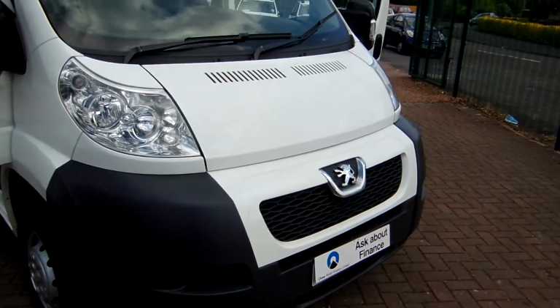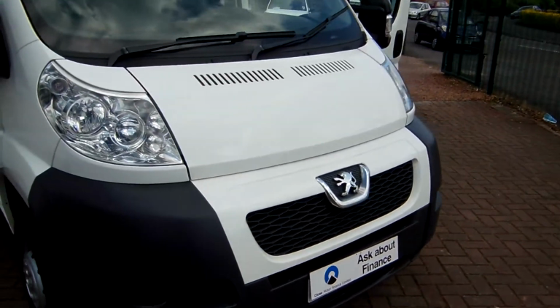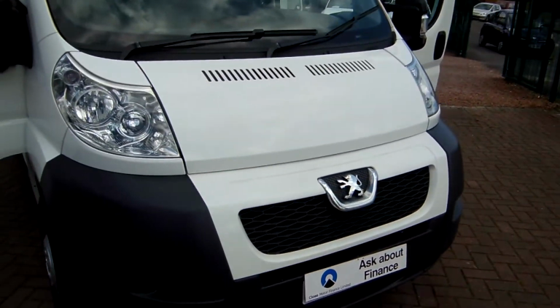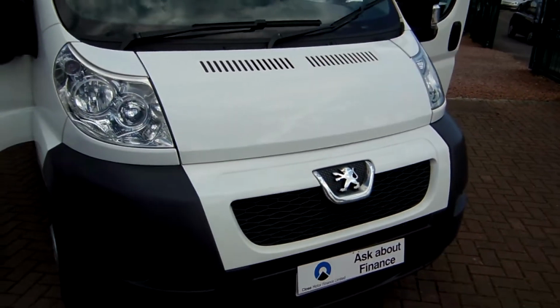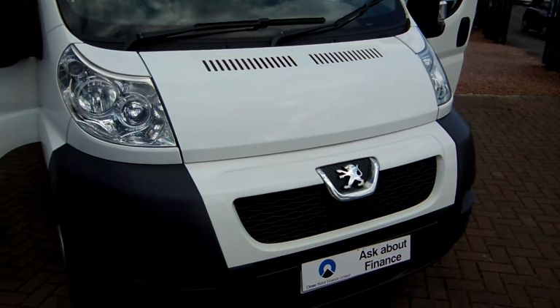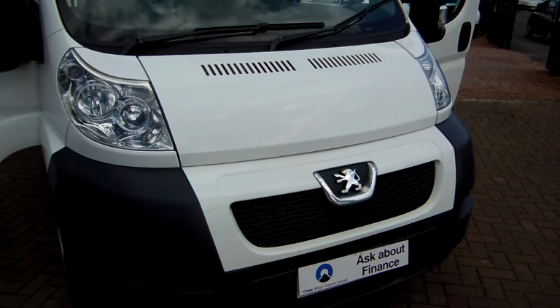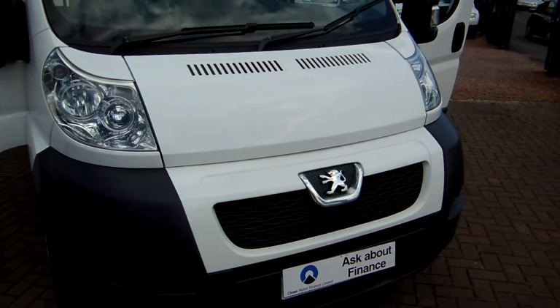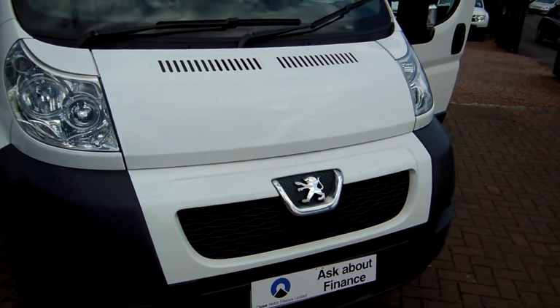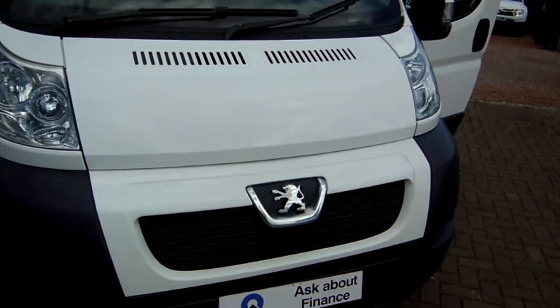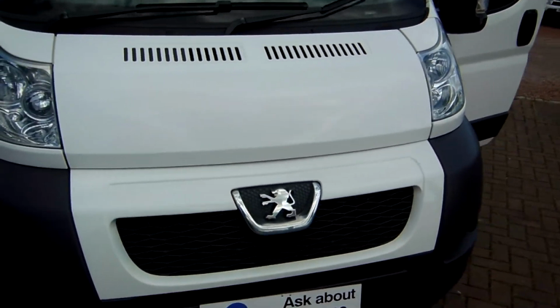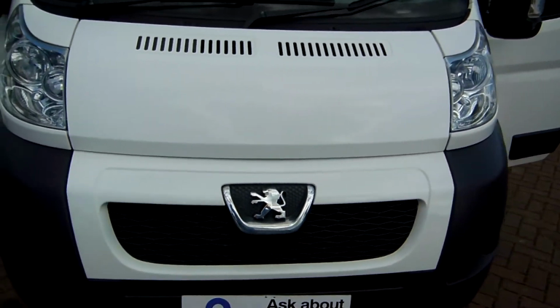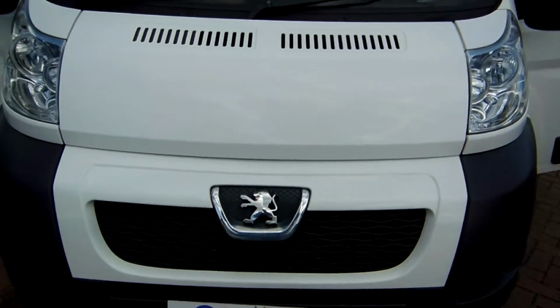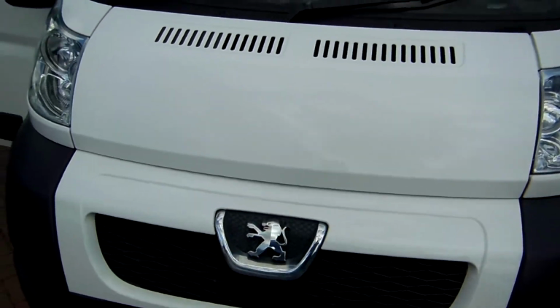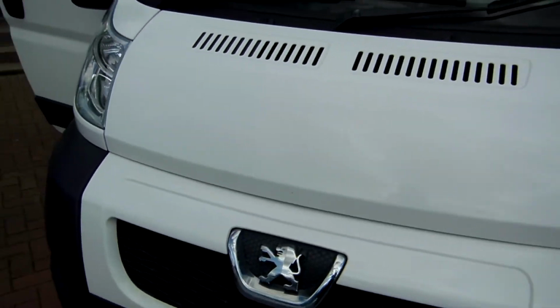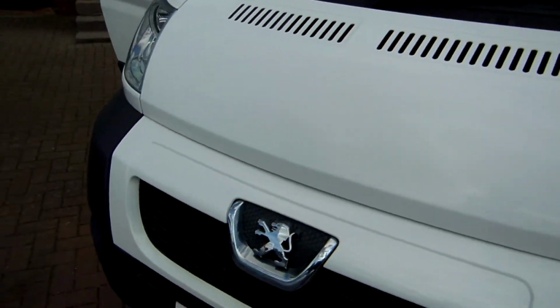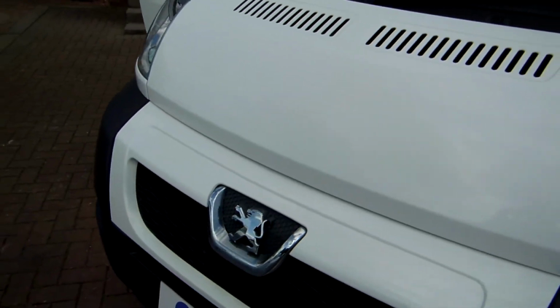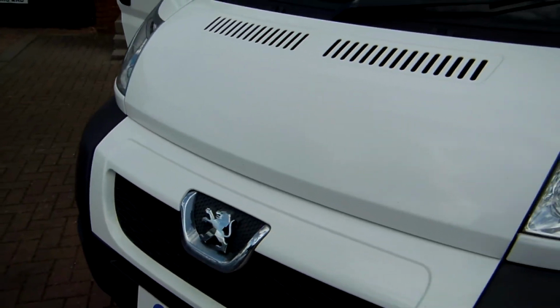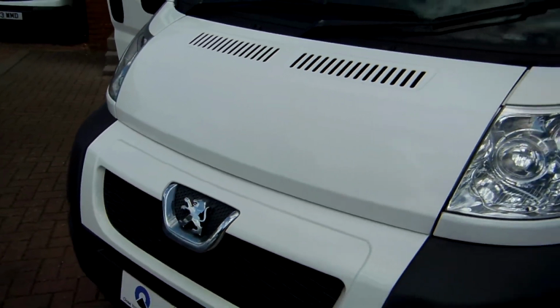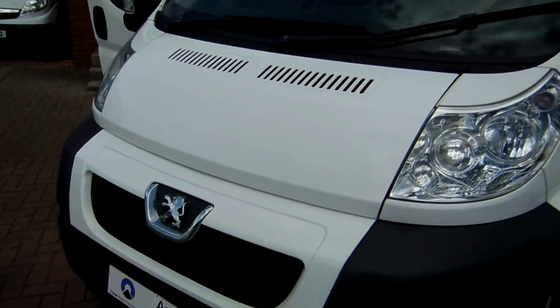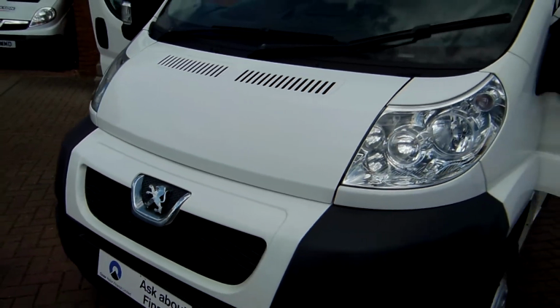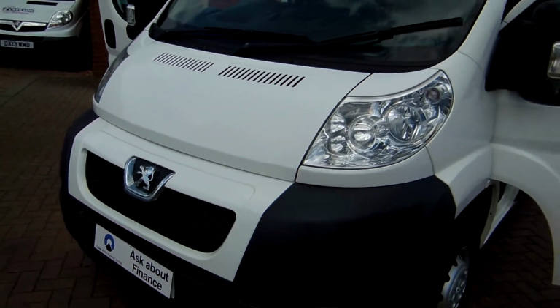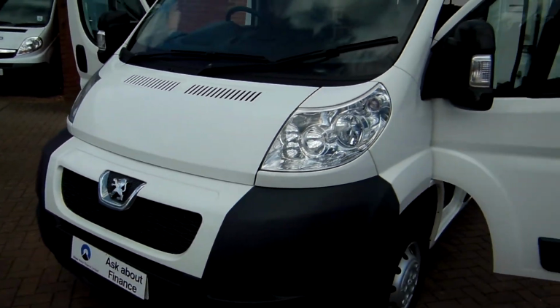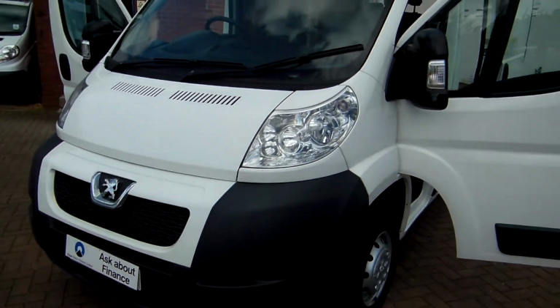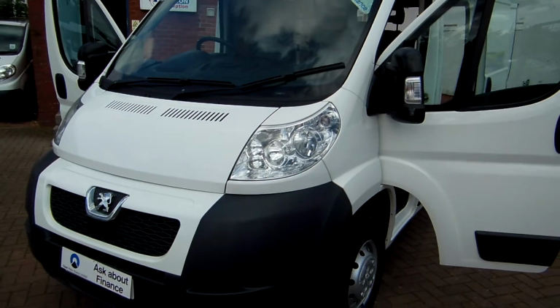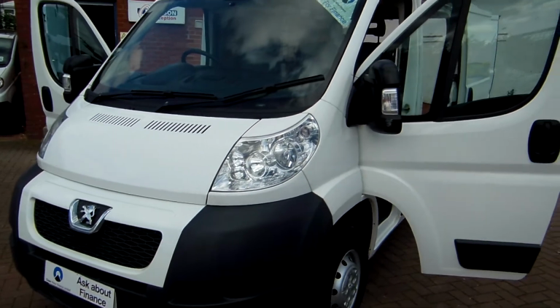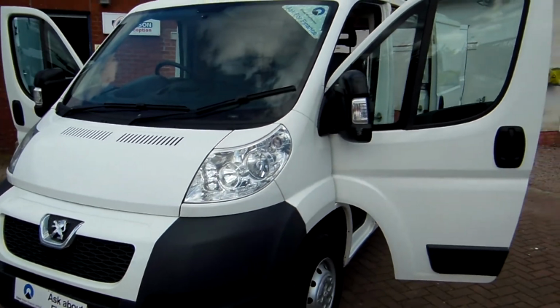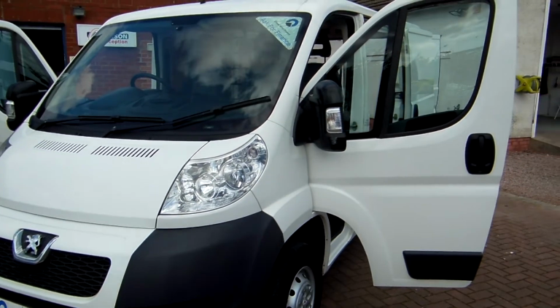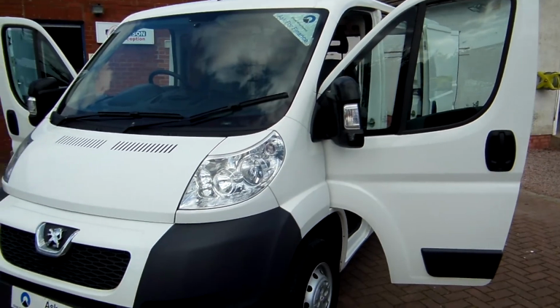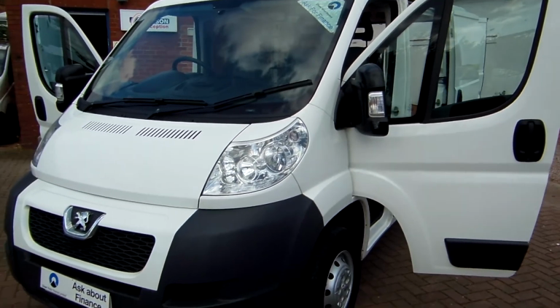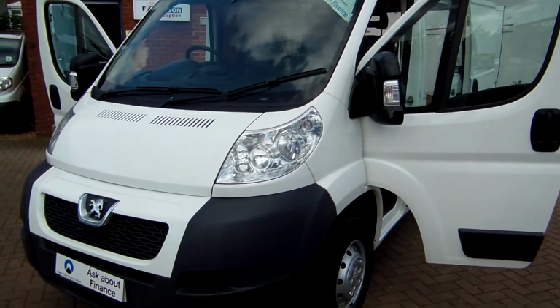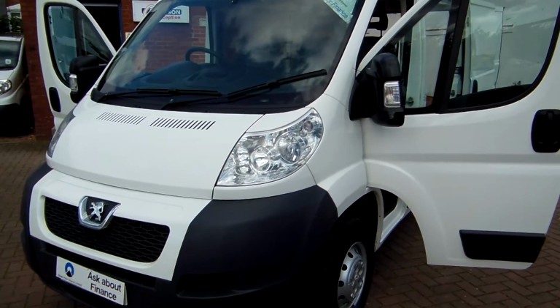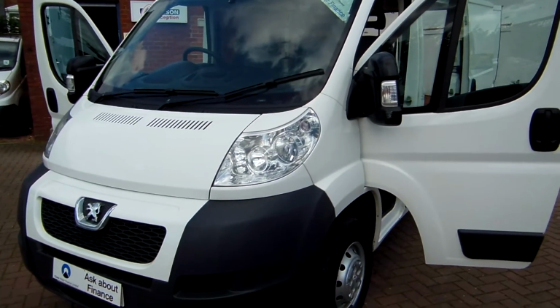What I like to do in these videos is tell you as much as we can about the van's past life. We find that when people are buying a van, it helps if they know where it's come from and what it's done — it's always a question that people ask: what has the van done?